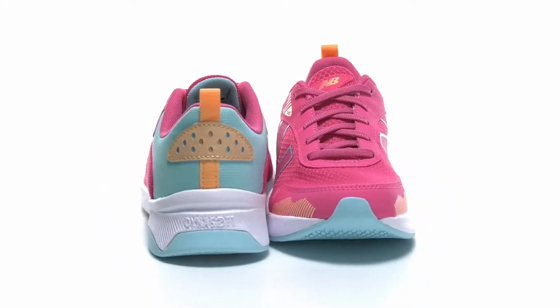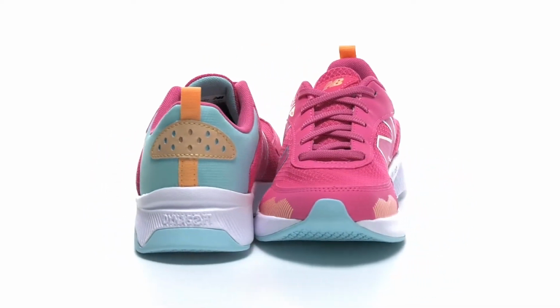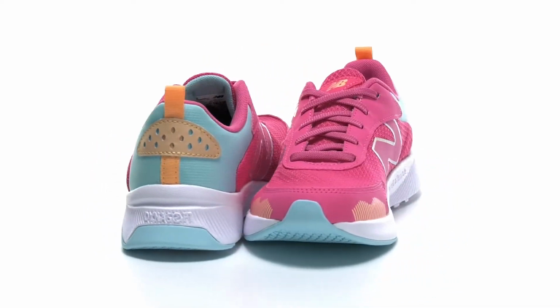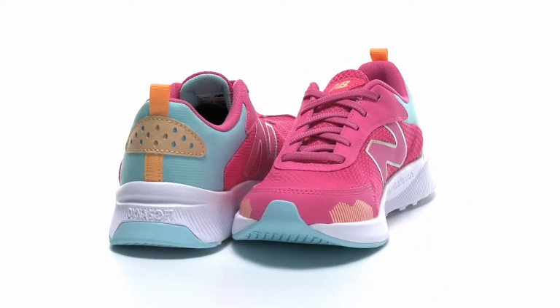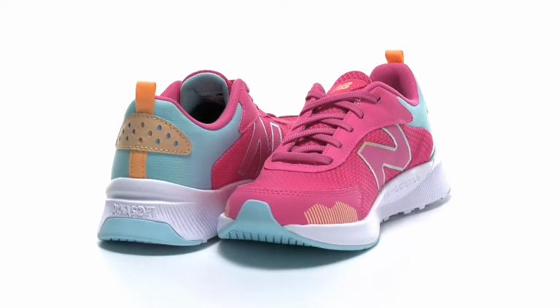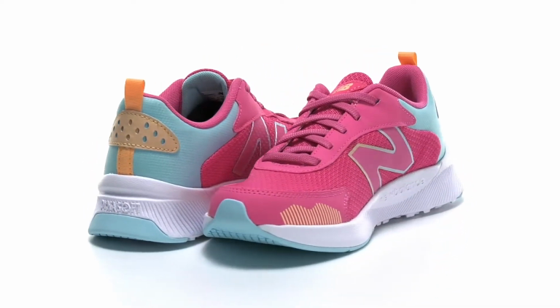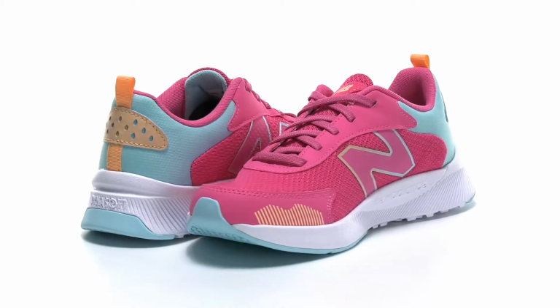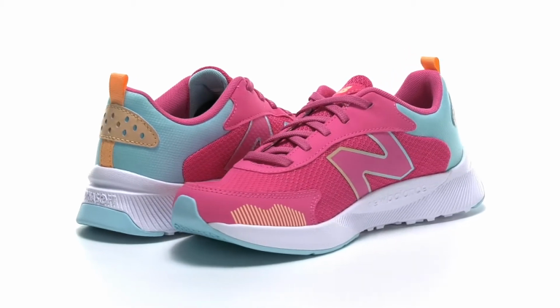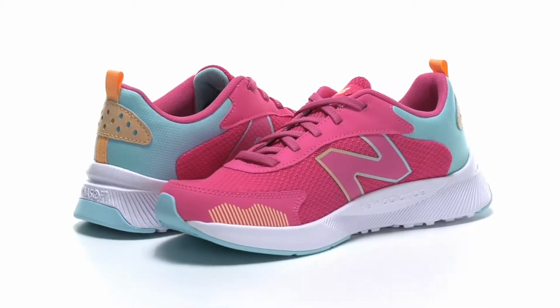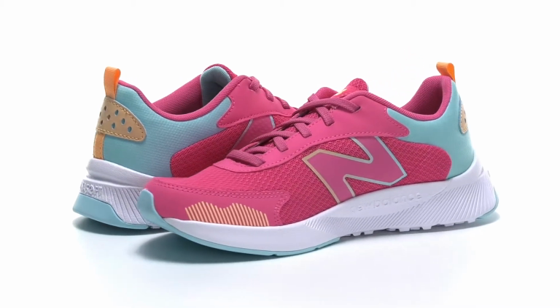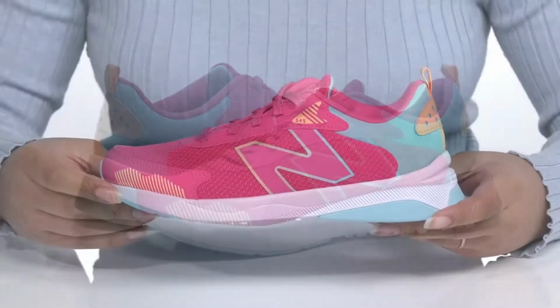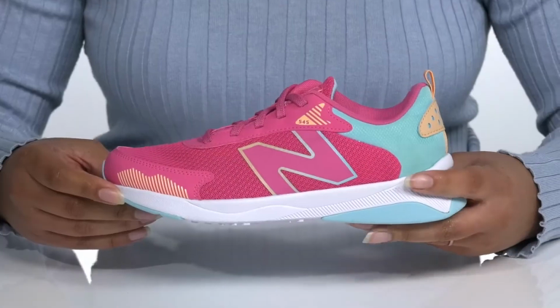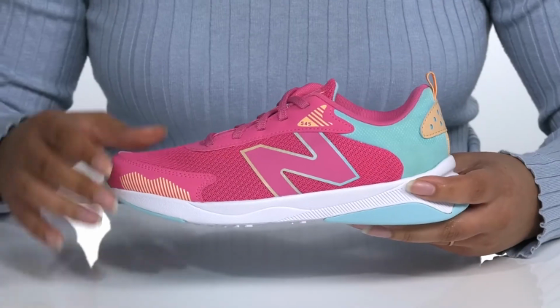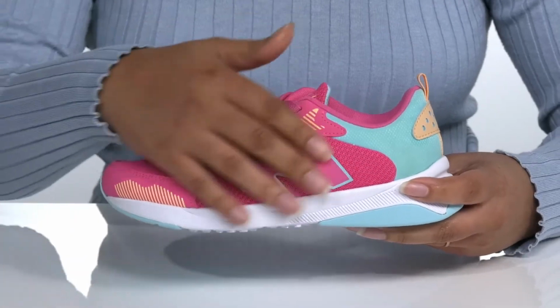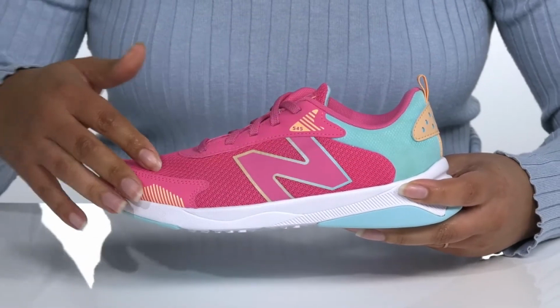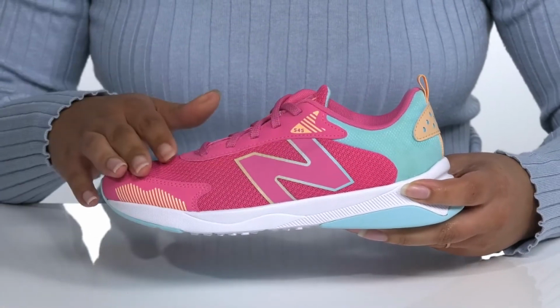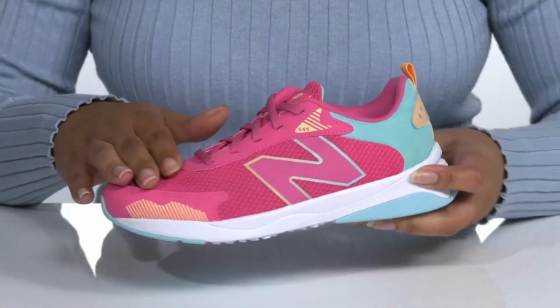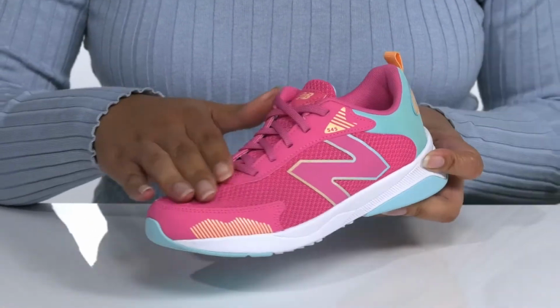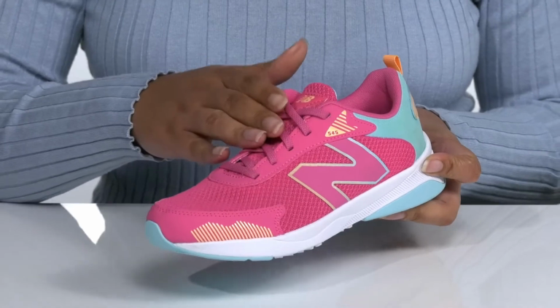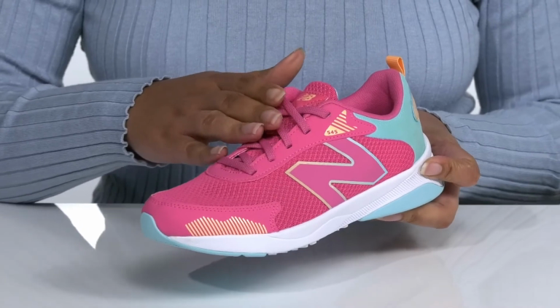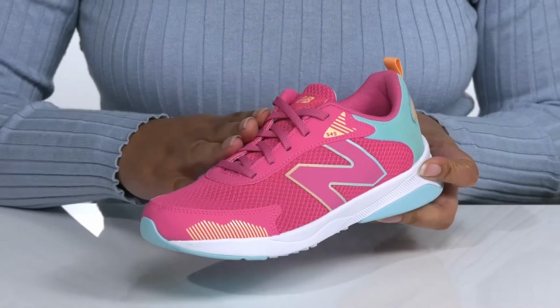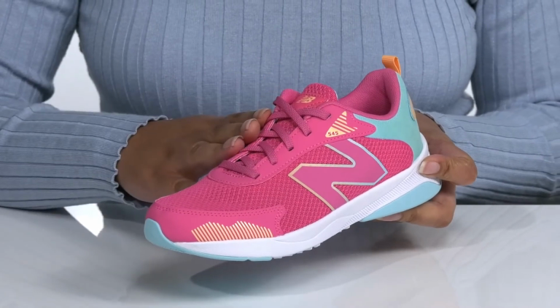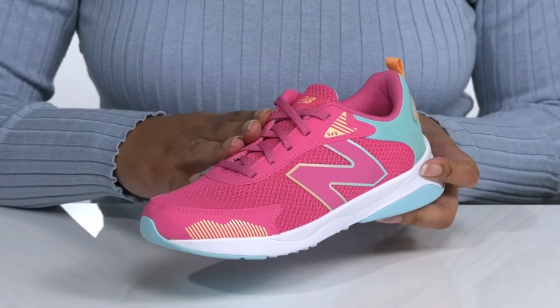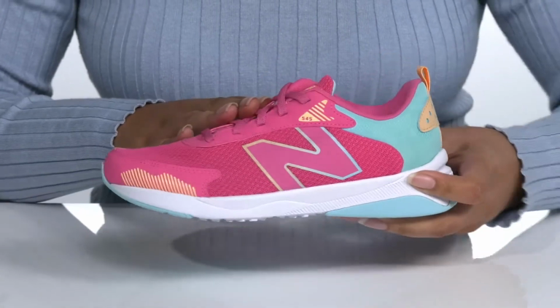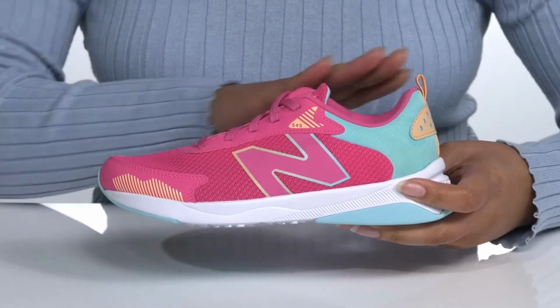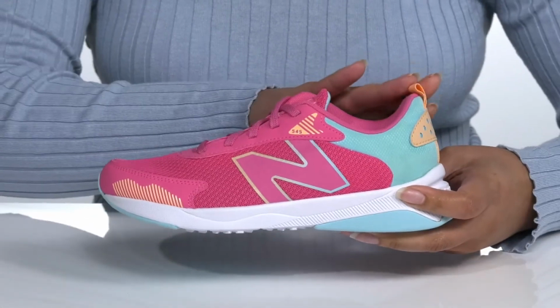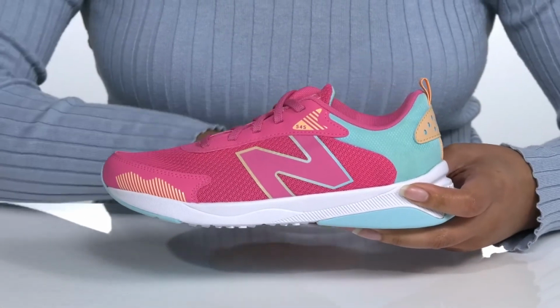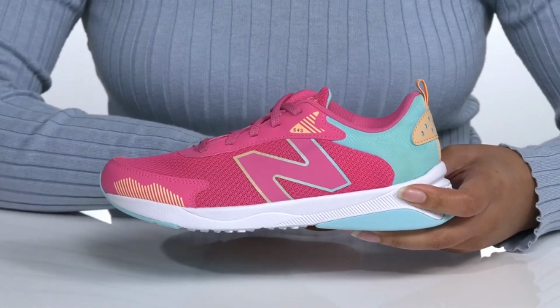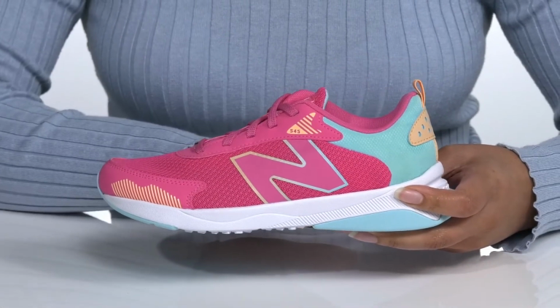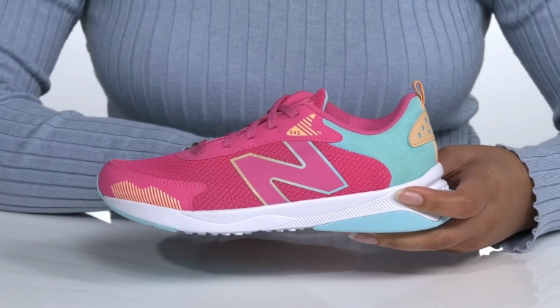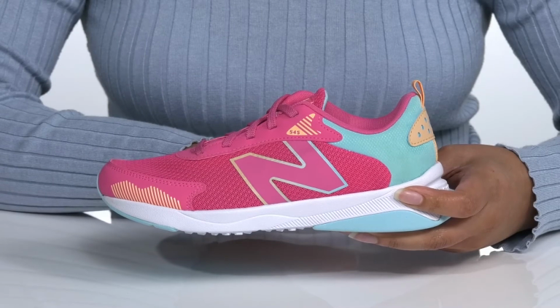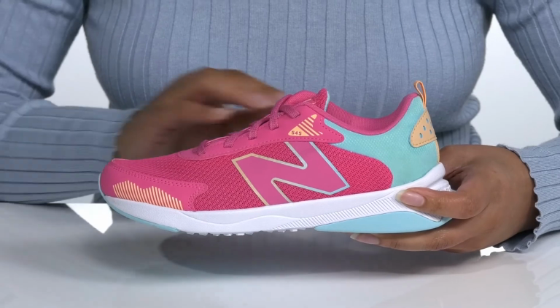Your child will hit the playground running when they wear these stylish sneakers by New Balance. They feature a synthetic and breathable mesh upper with a traditional lace-up closure for a secure and custom fit, and a pull tab at the back of the ankle to assist them with on and off.